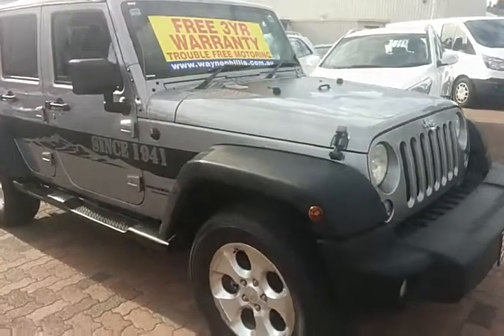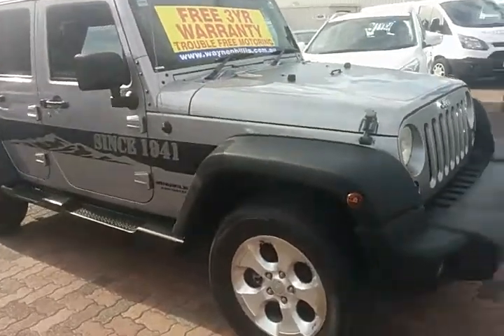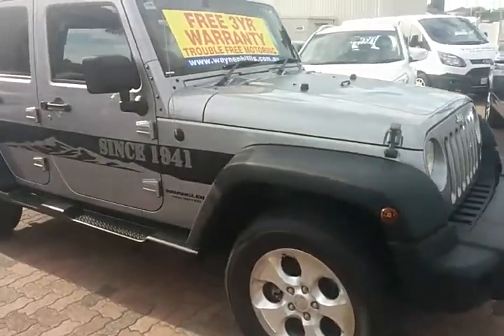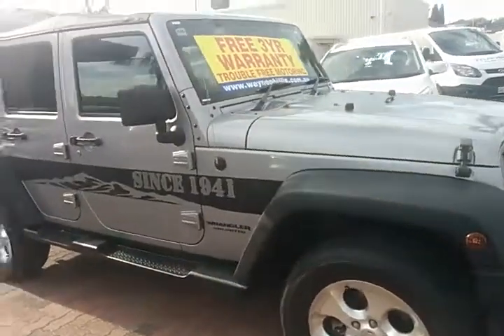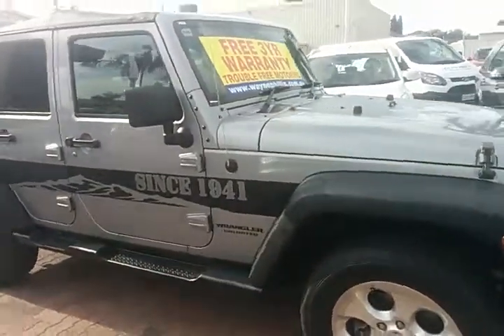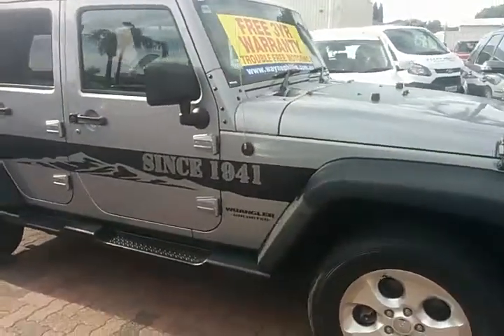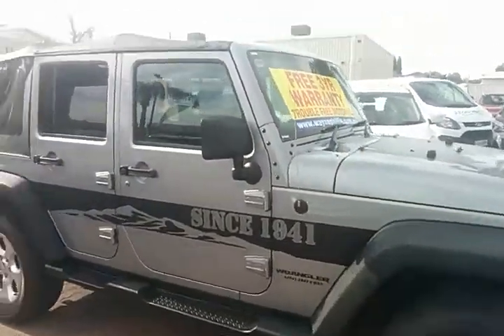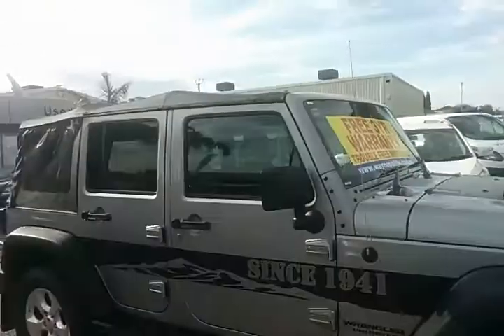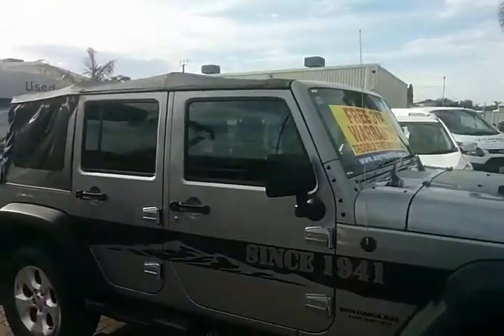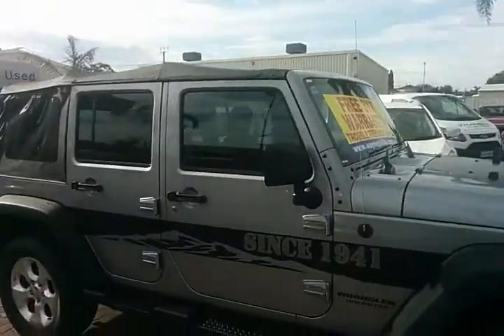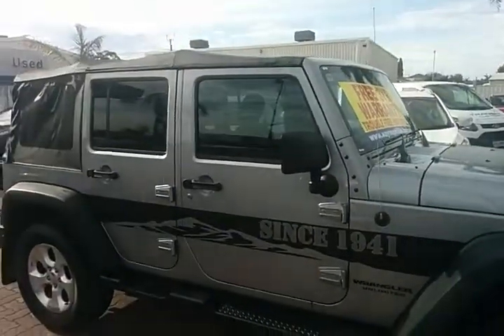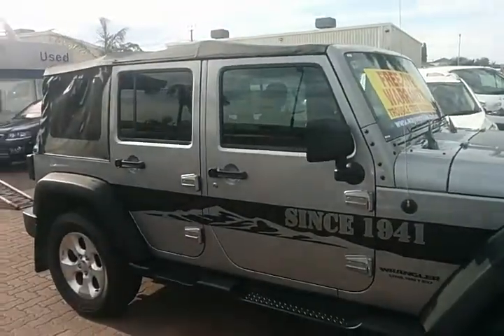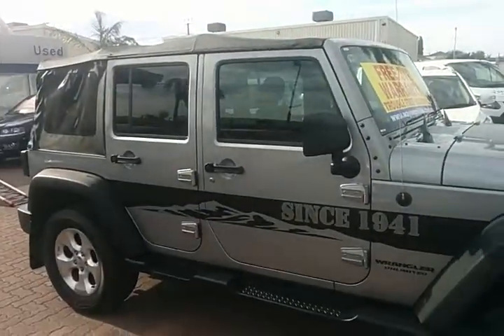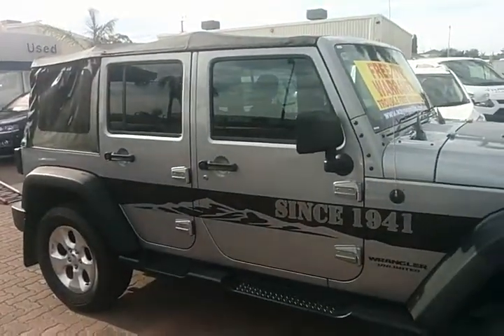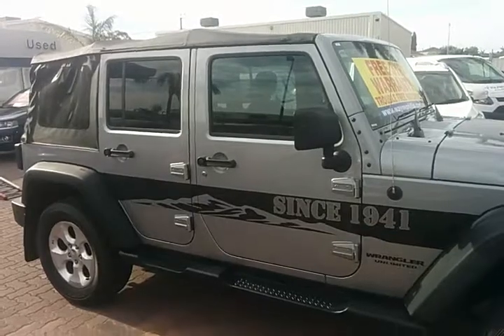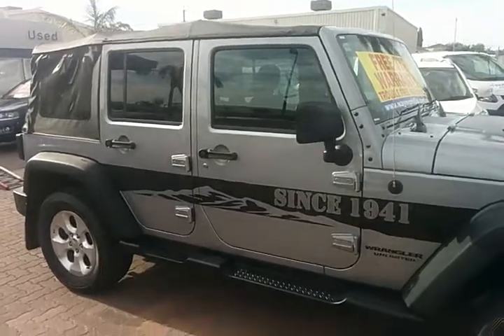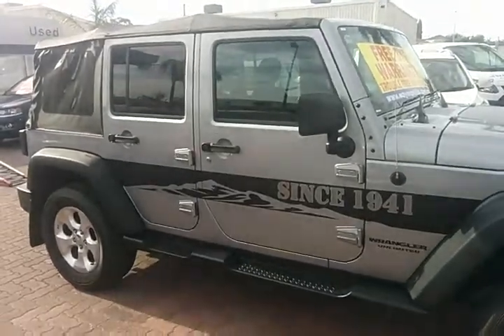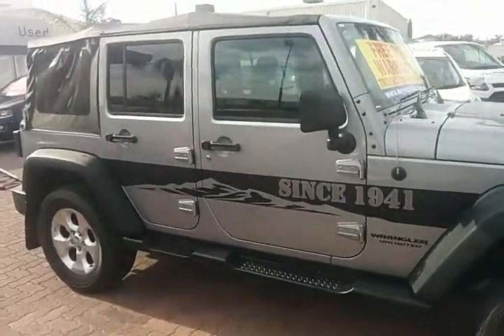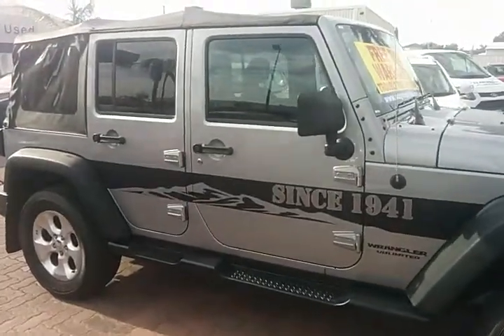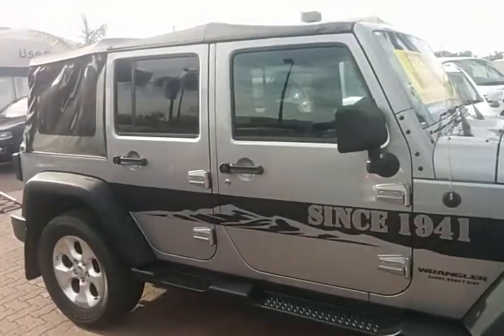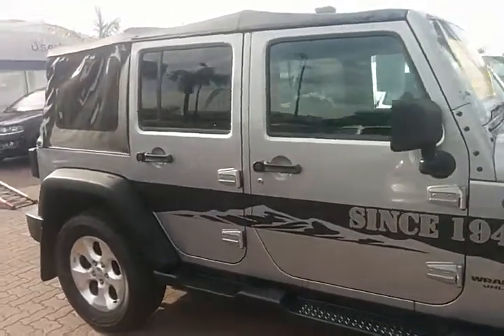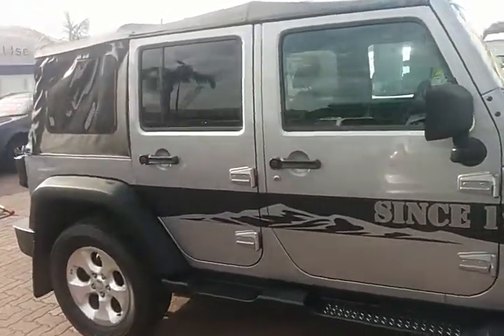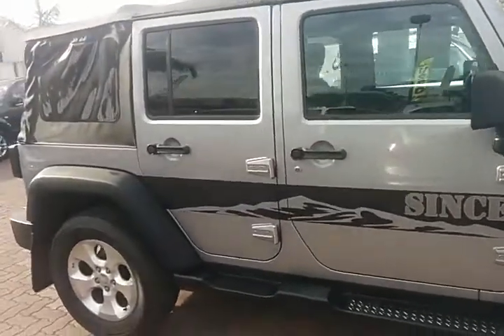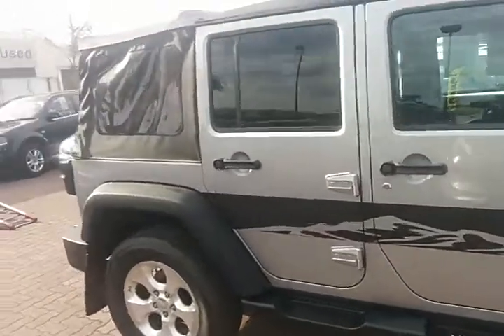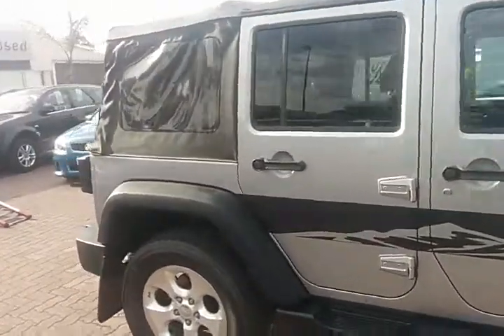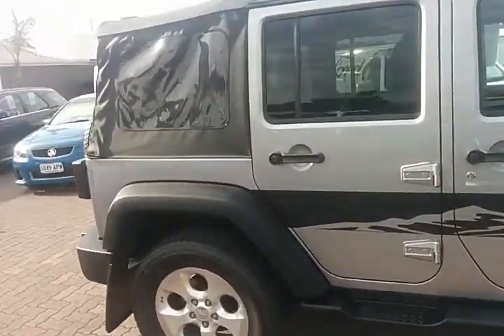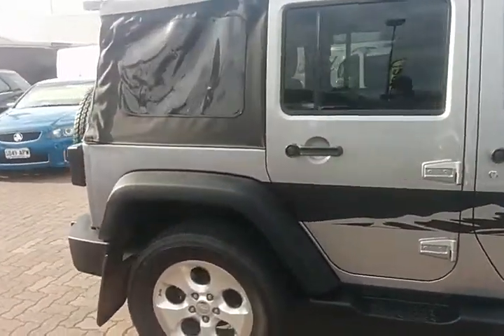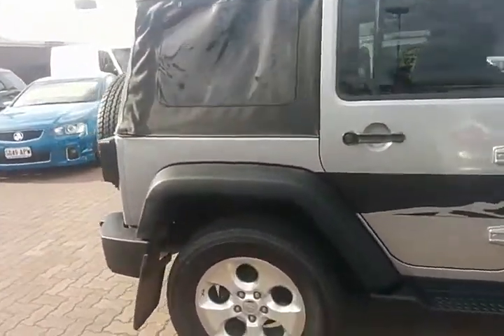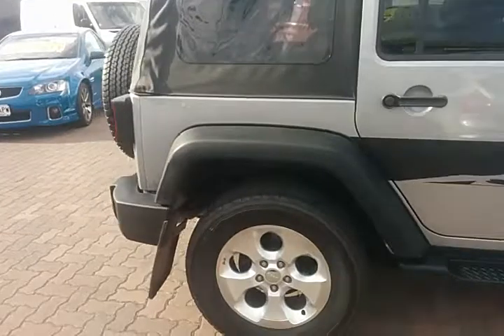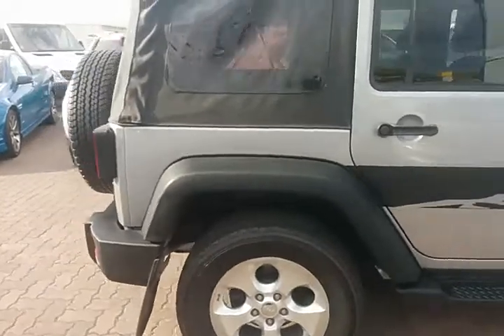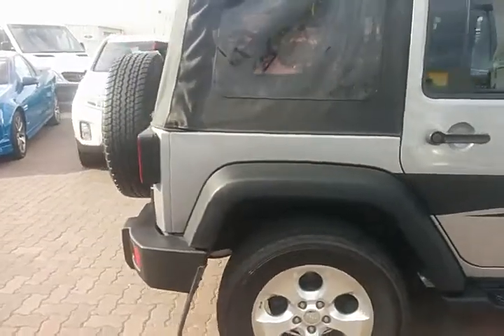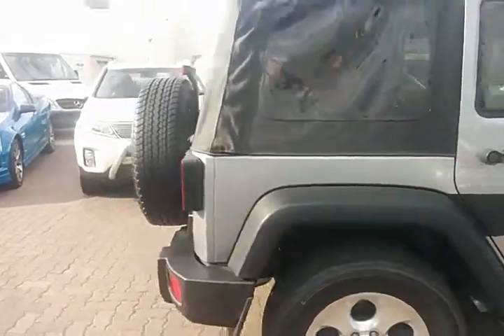The car's in lovely condition, it really is. It's got the soft top at the moment but we've also got a hard top that comes with it.